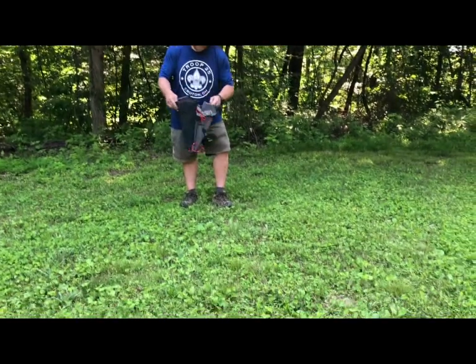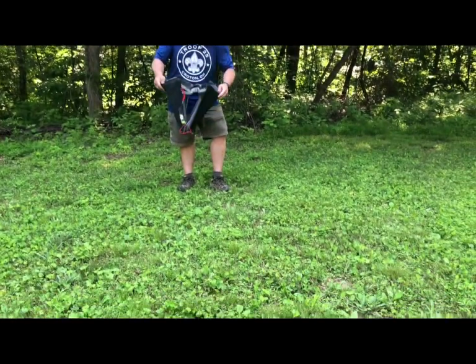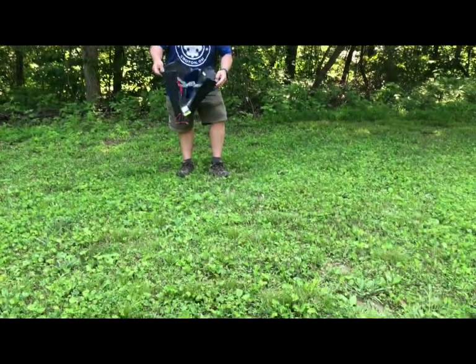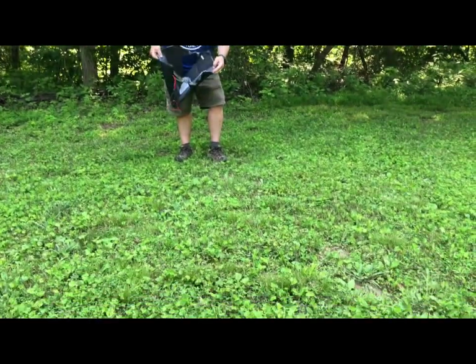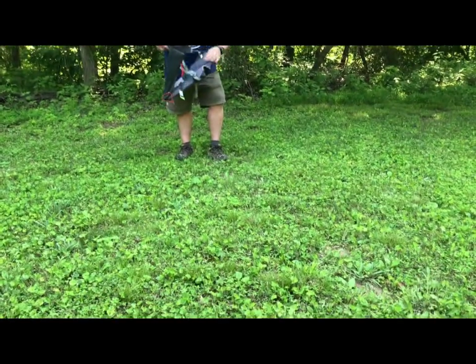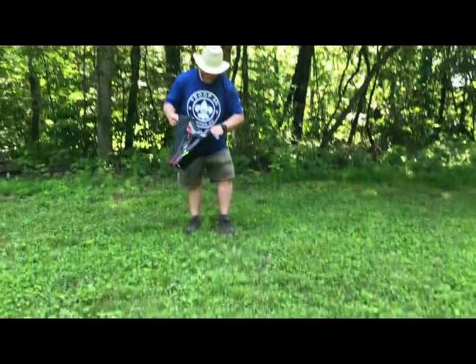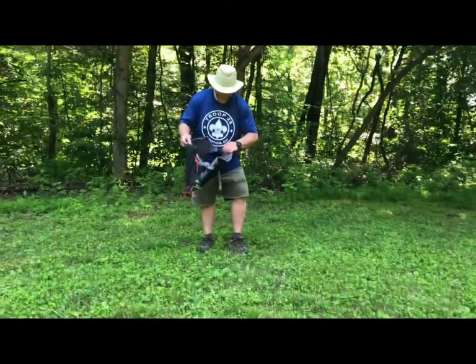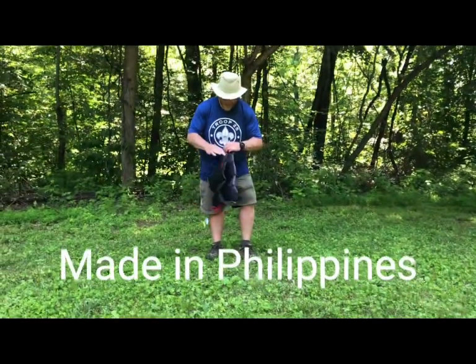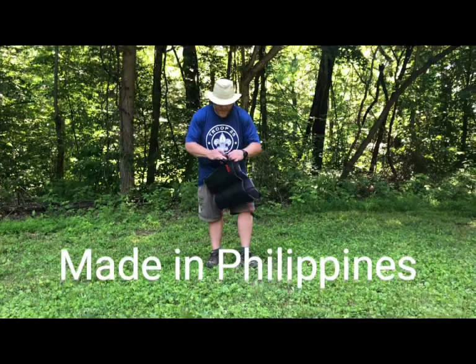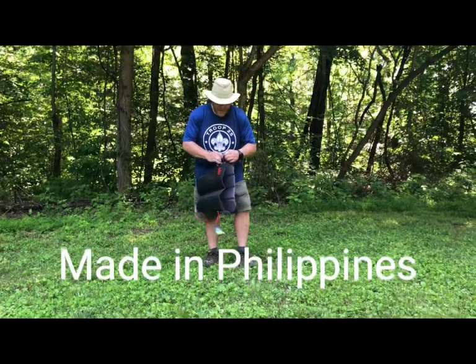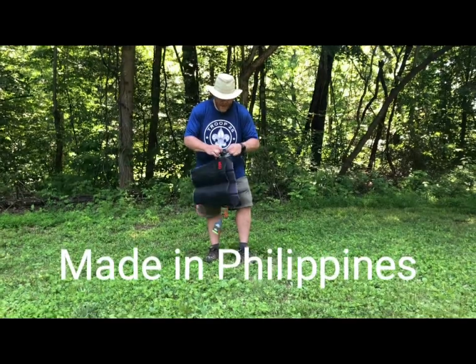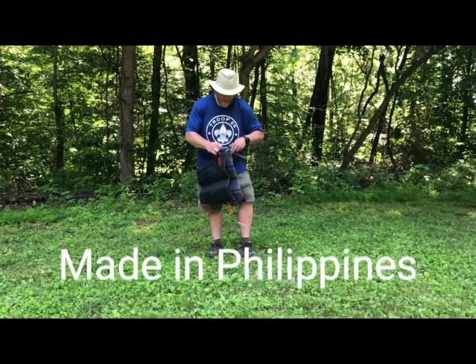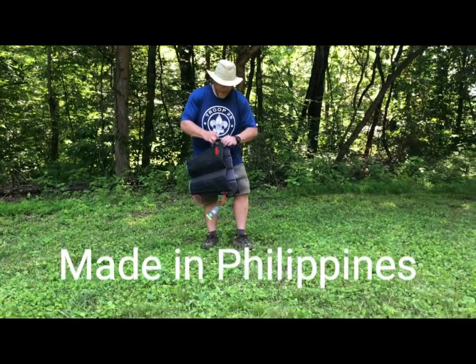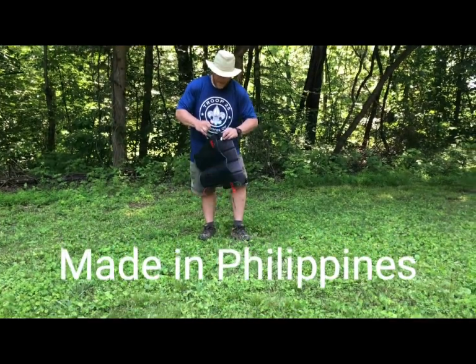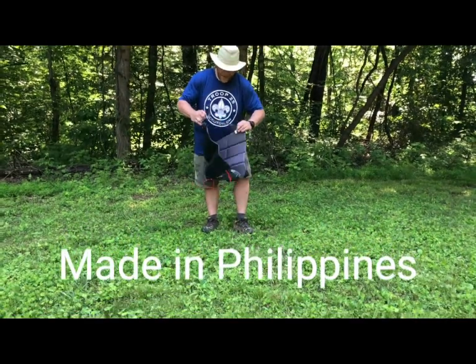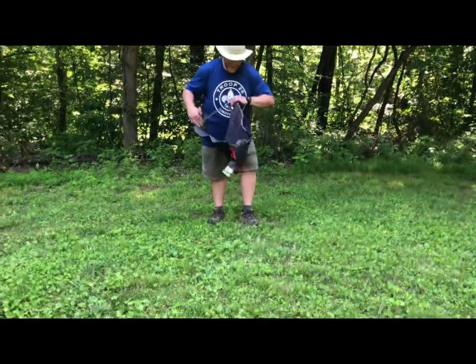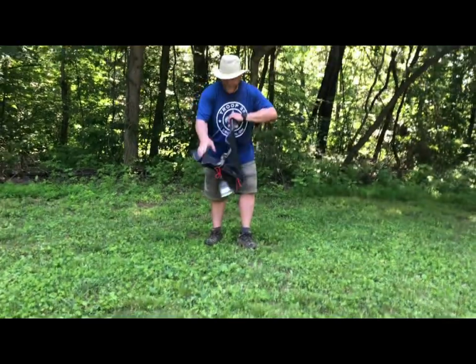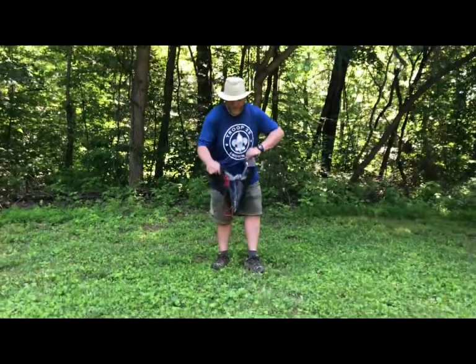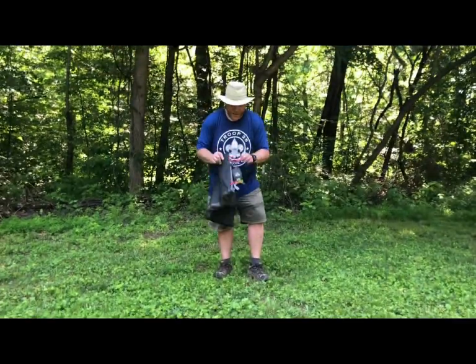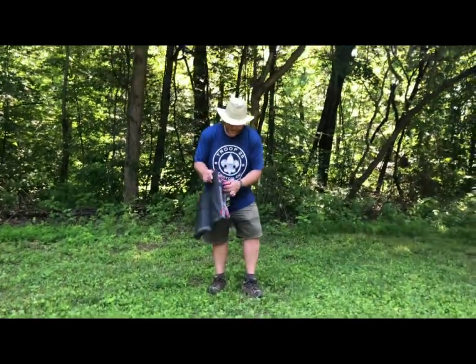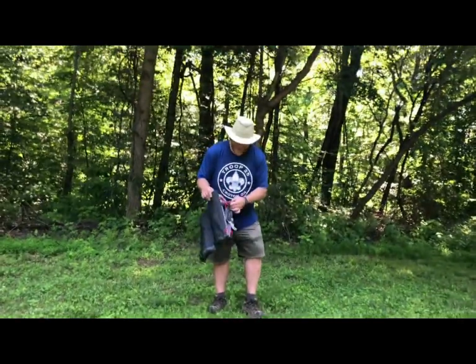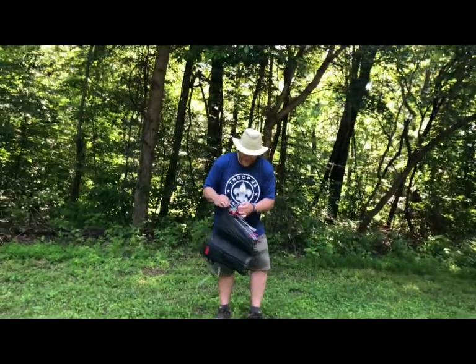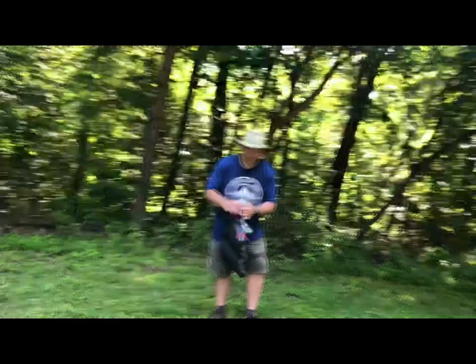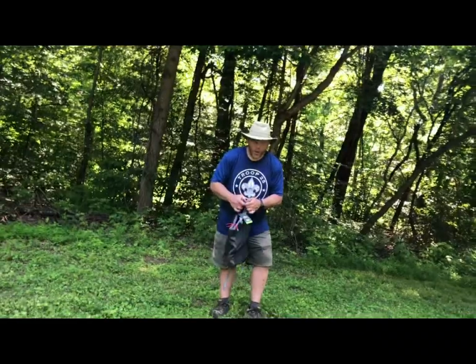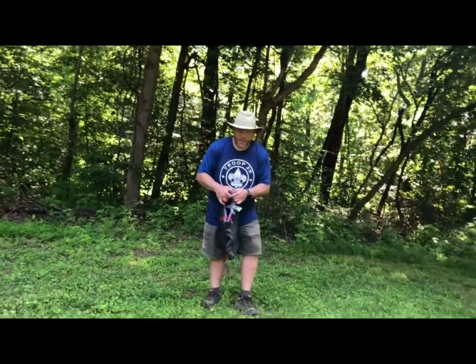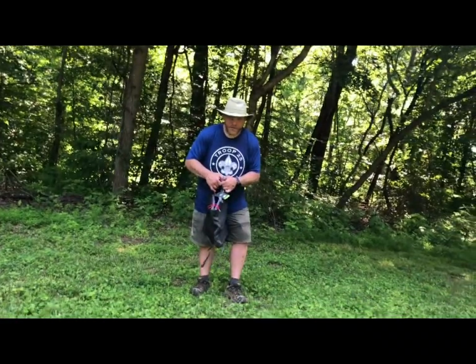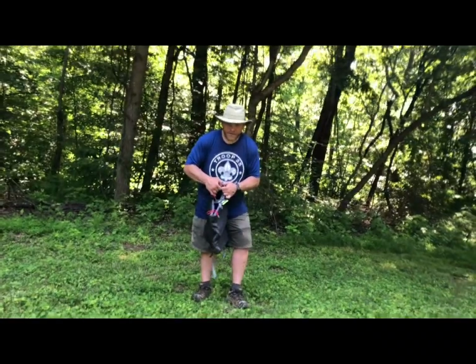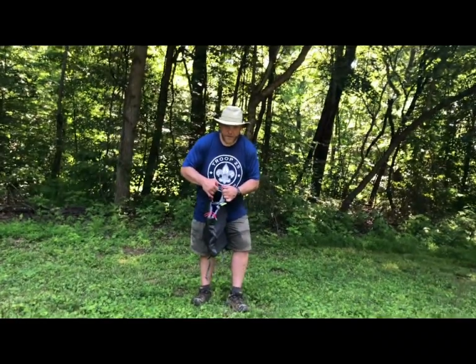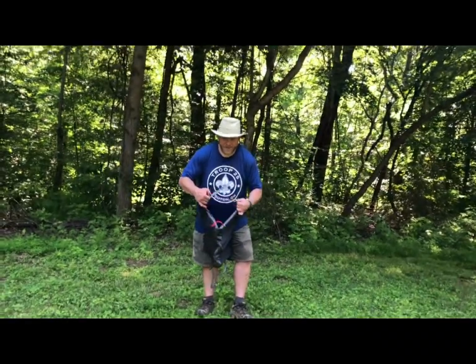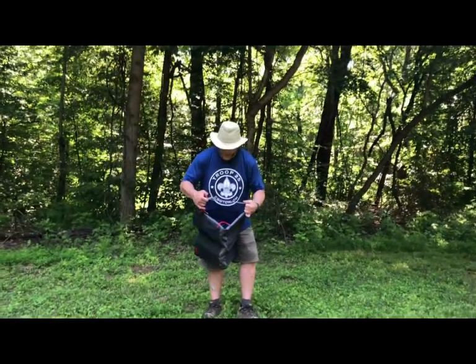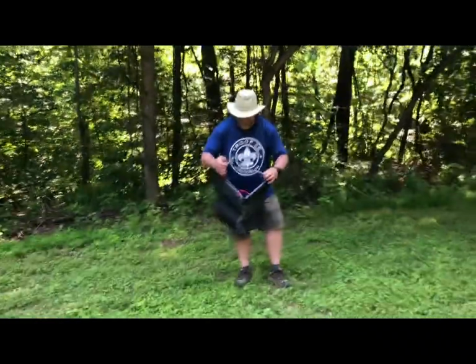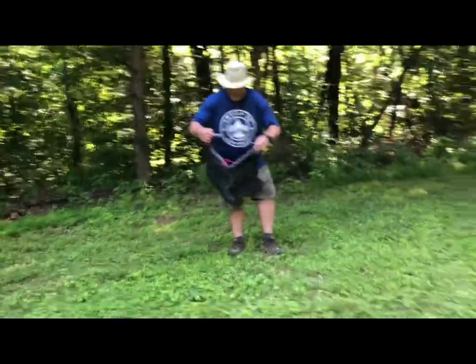Made in the Philippines, not made in the U.S. of A. But it is REI. And of course, everything that's REI is good quality, but generally fairly expensive. So we know that going into it.